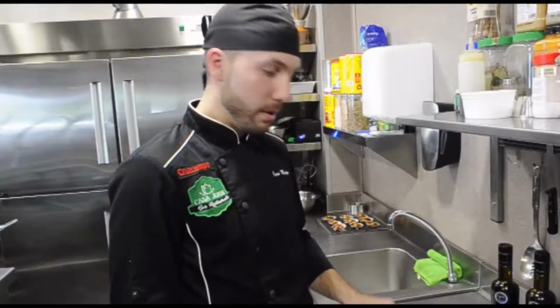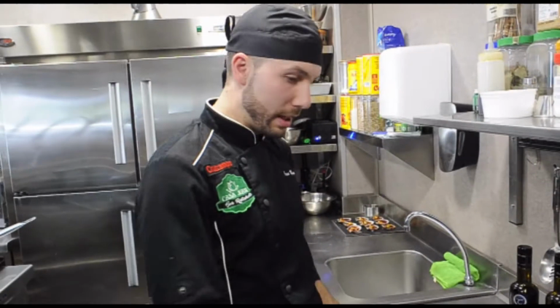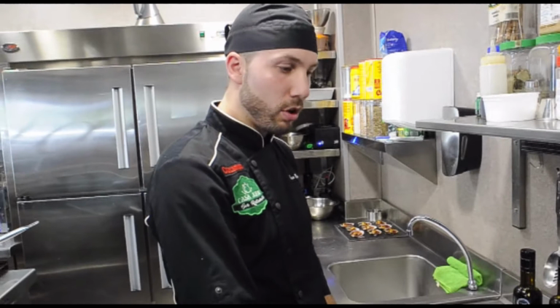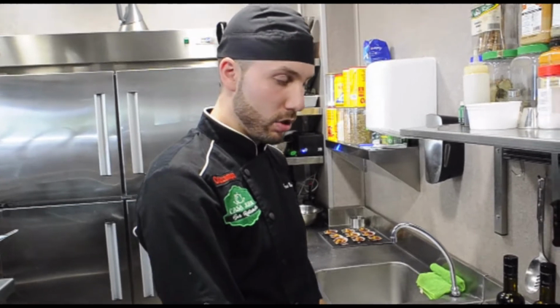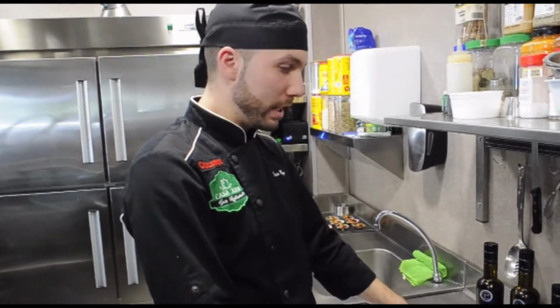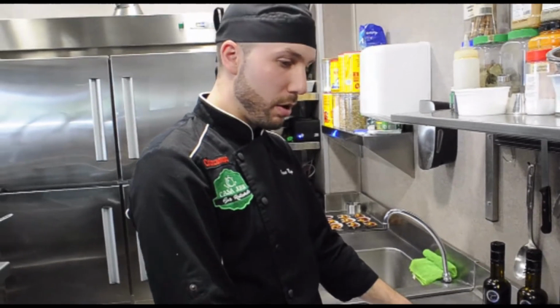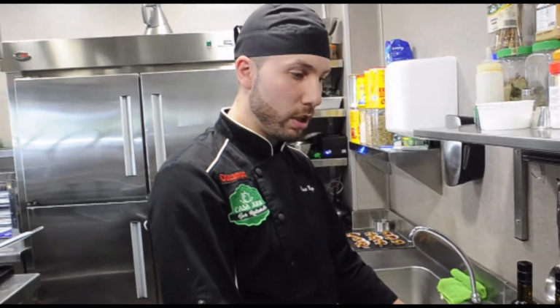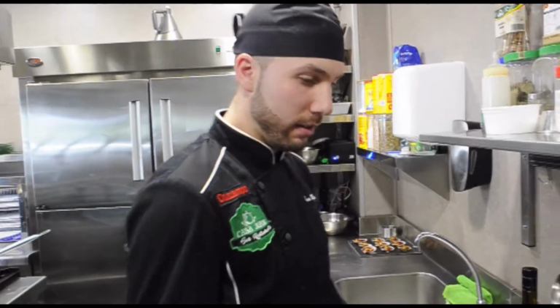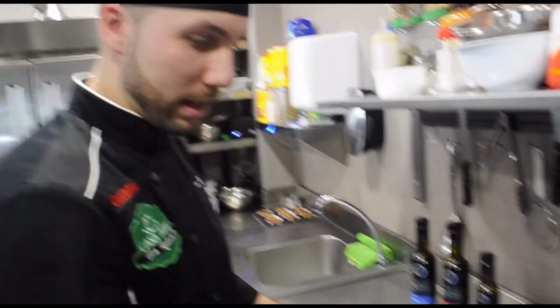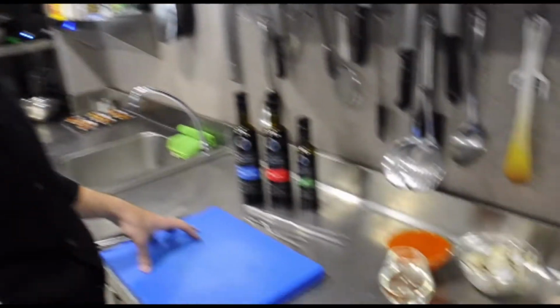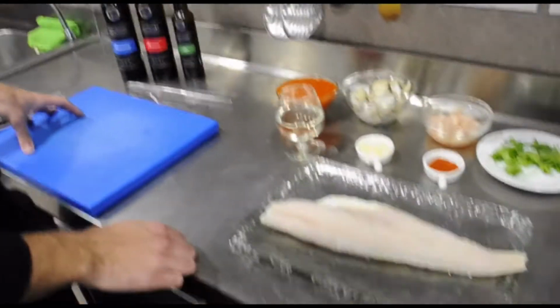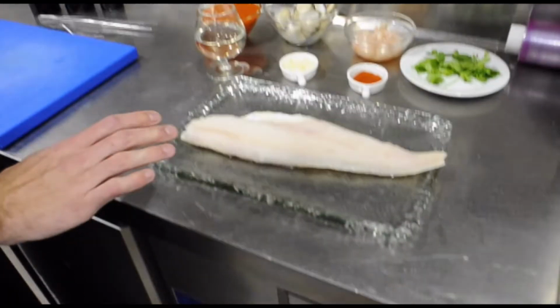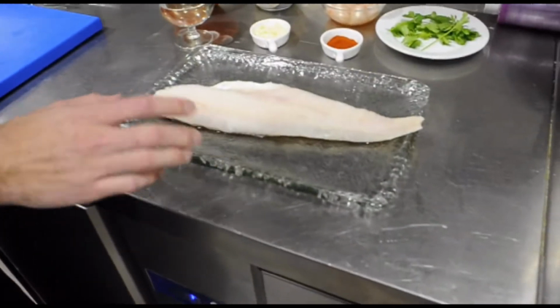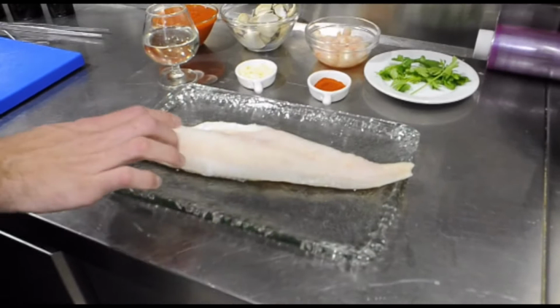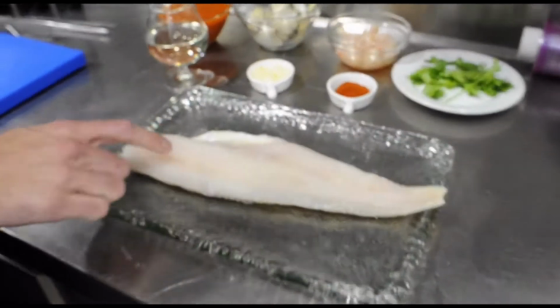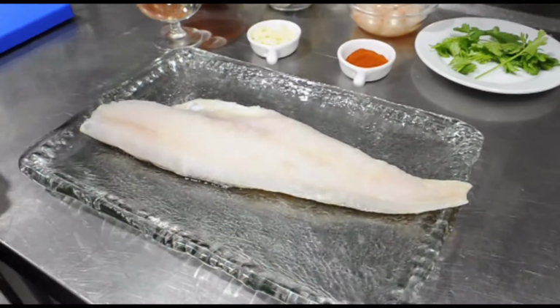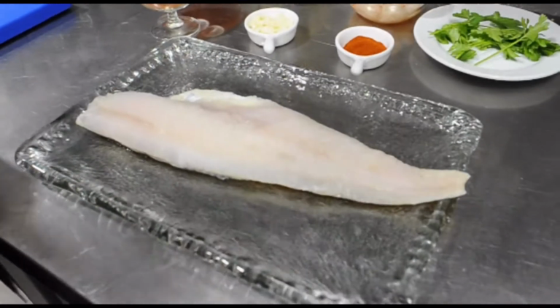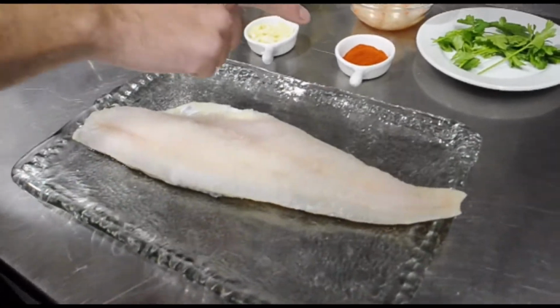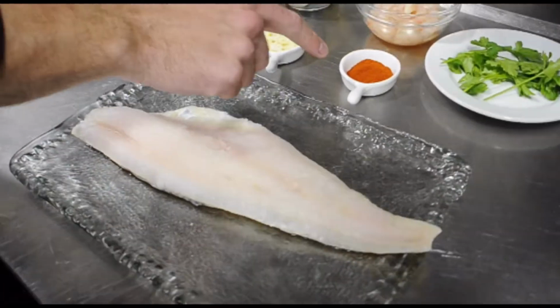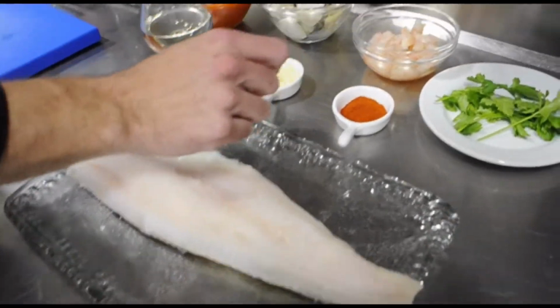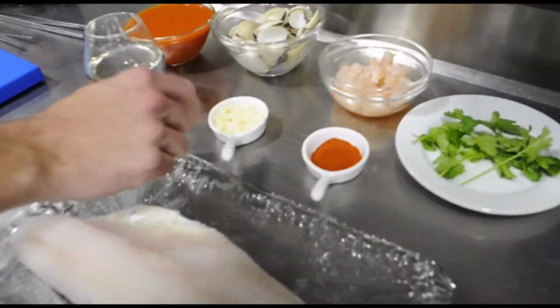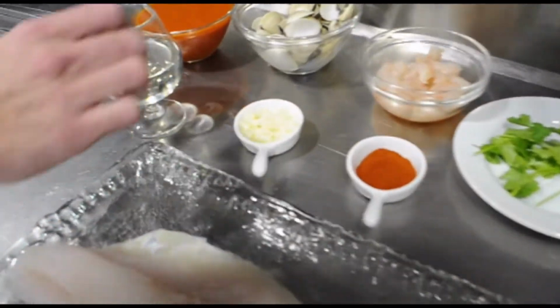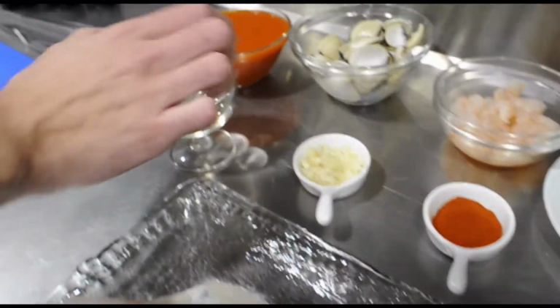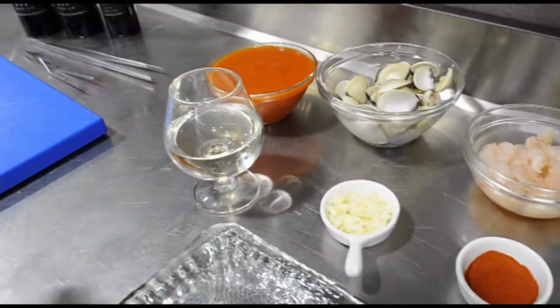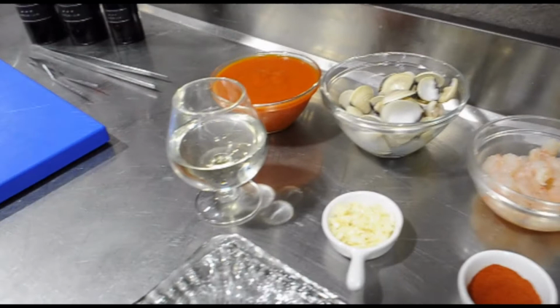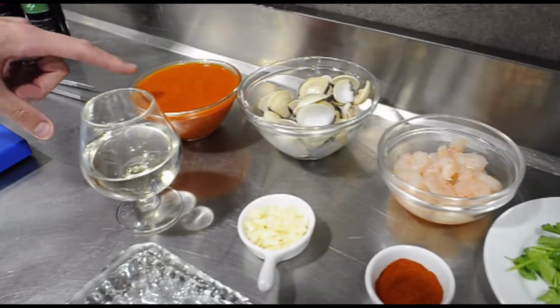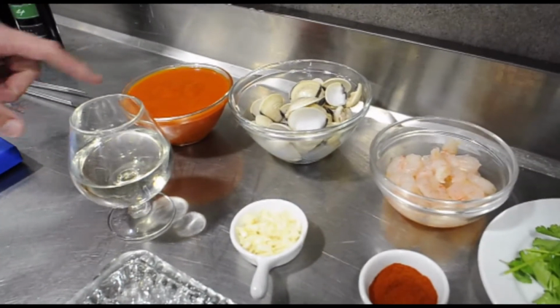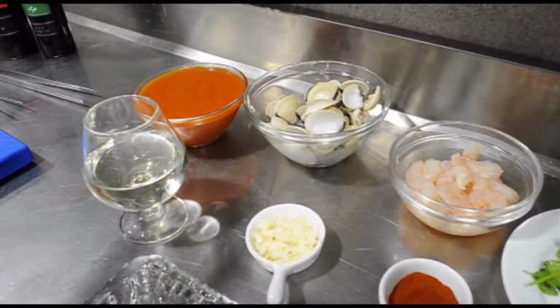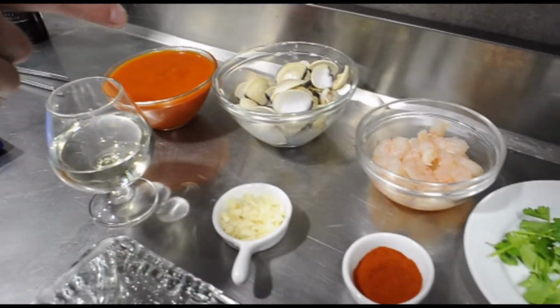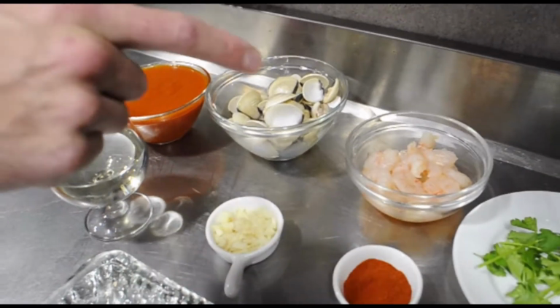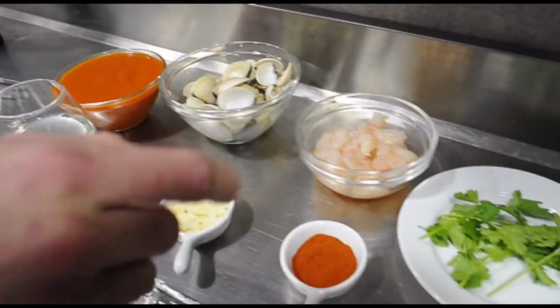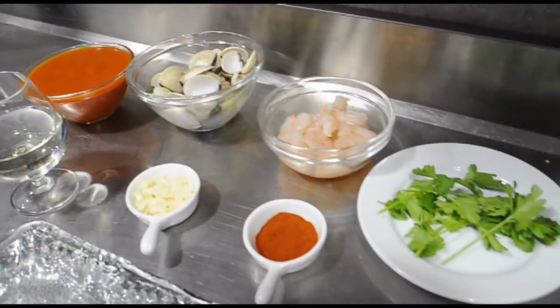We are going to continue with the second dish that we are going to prepare today — it will be the Bacalao Casajuani. It only contains the bacalao, the pimentón for the sofrito, the ajitos, the white wine, the tomato sauce, the almejas, the gambas, and a little more.